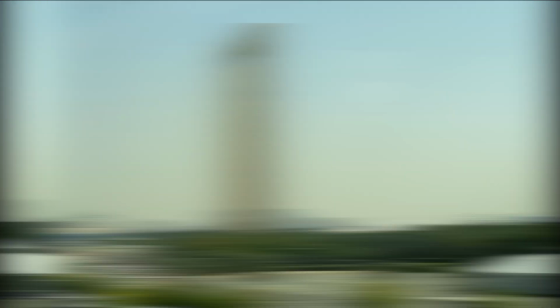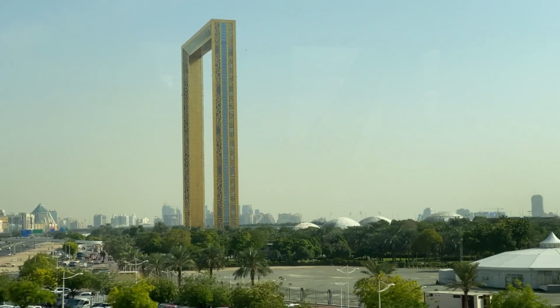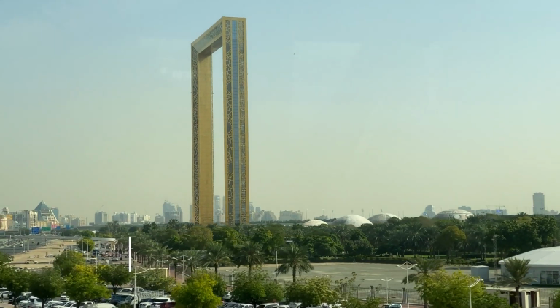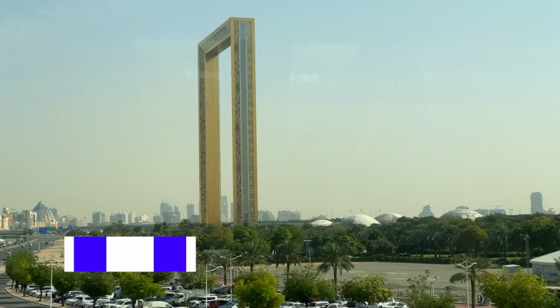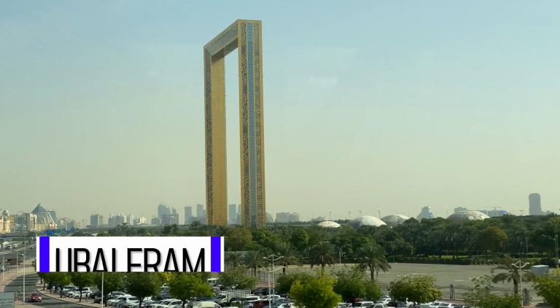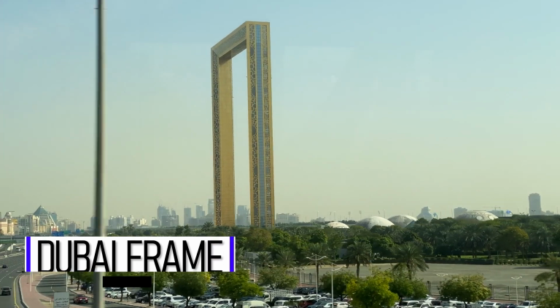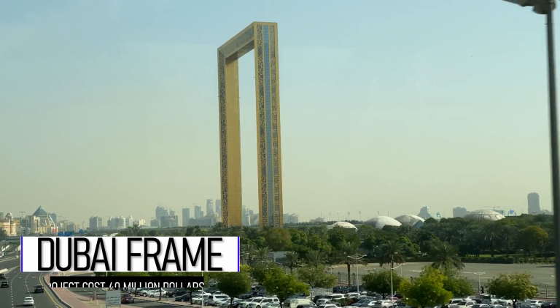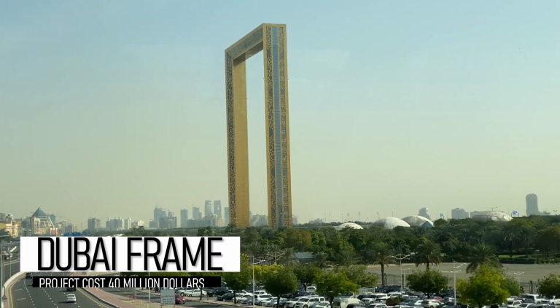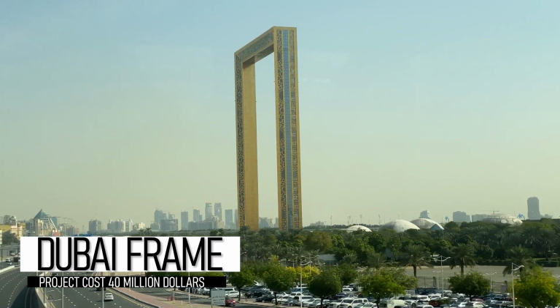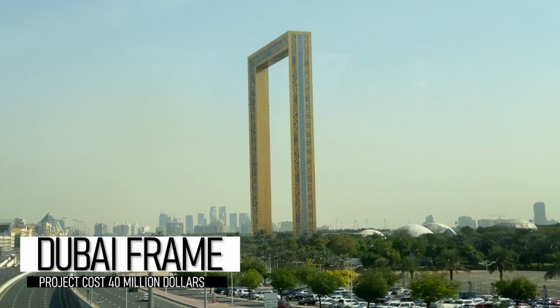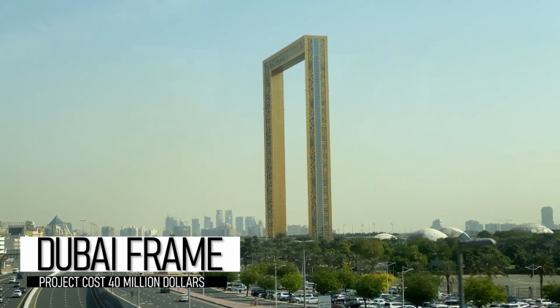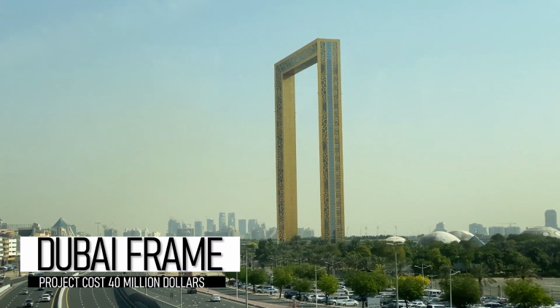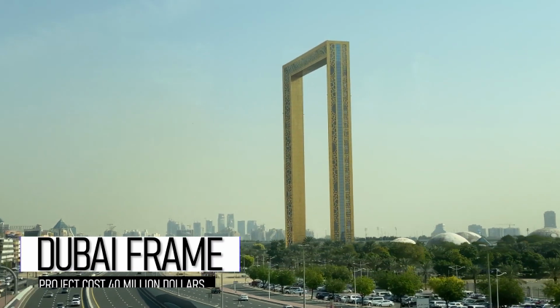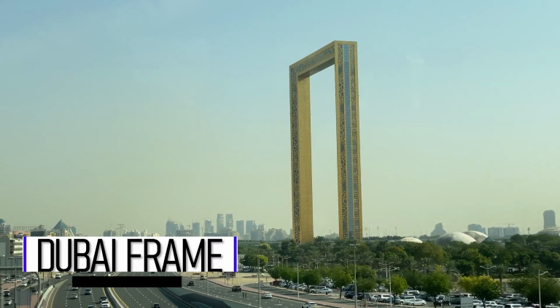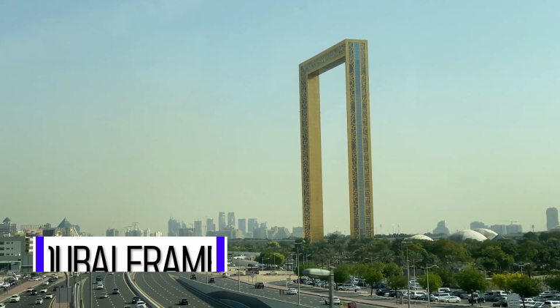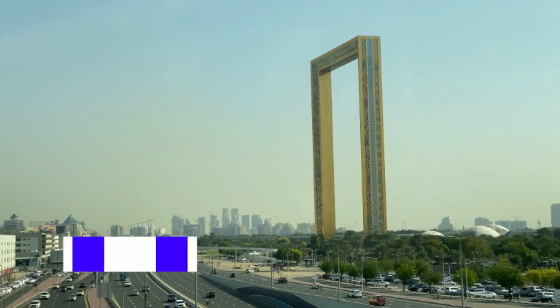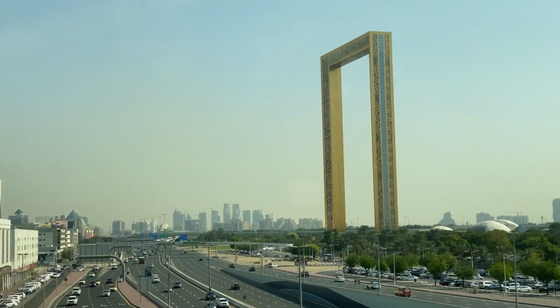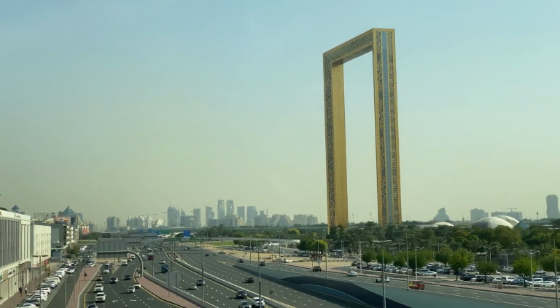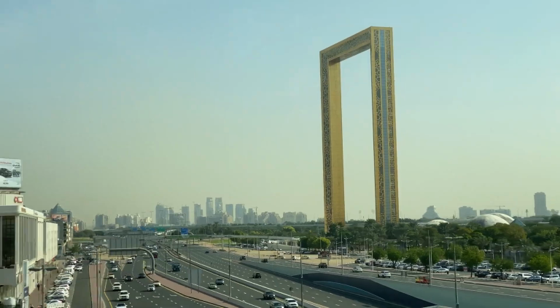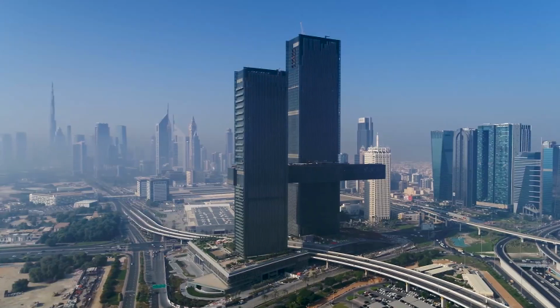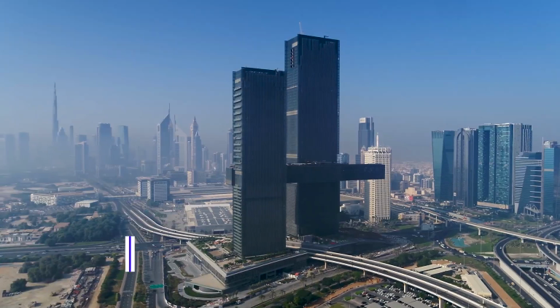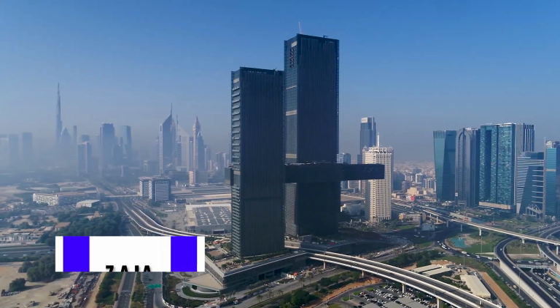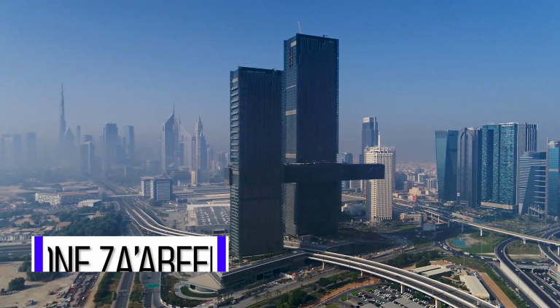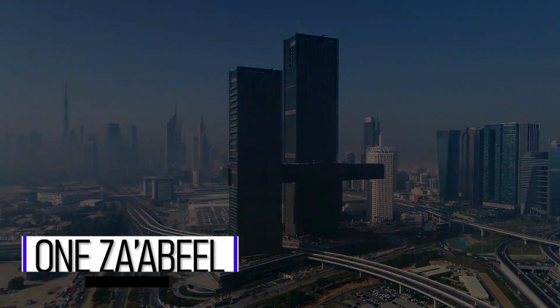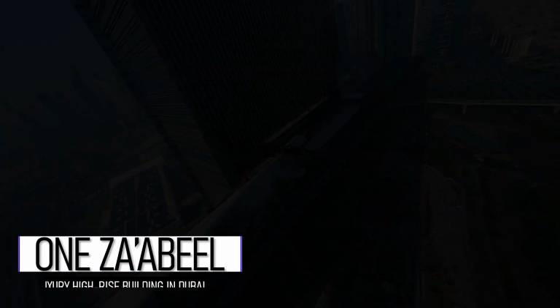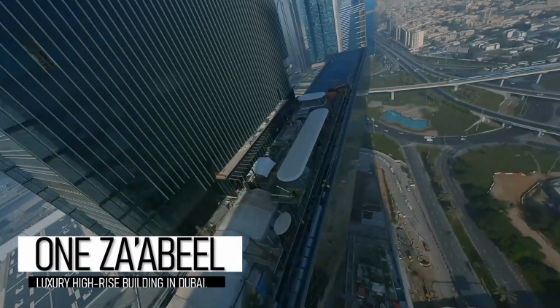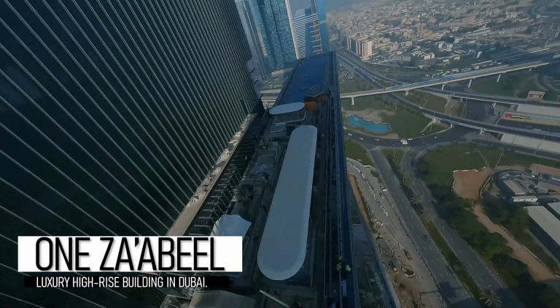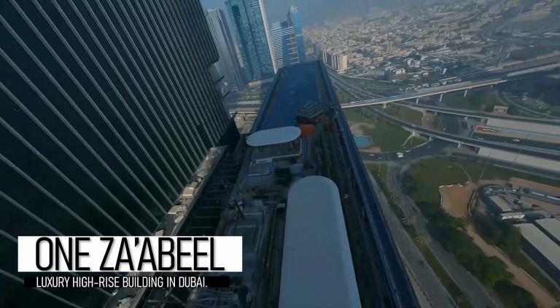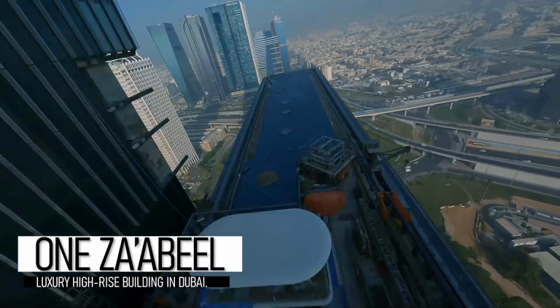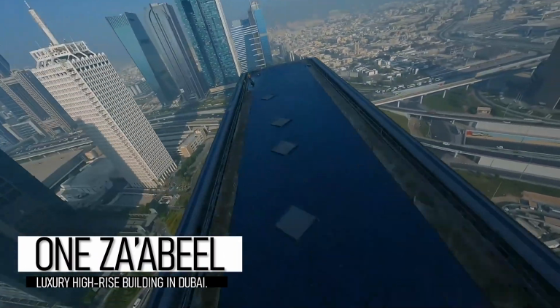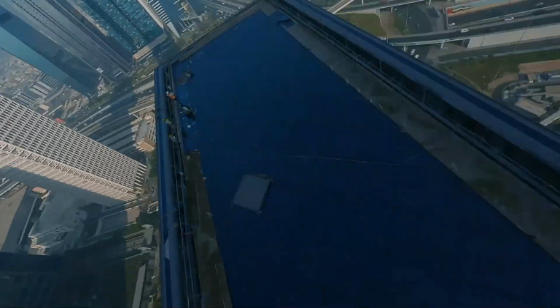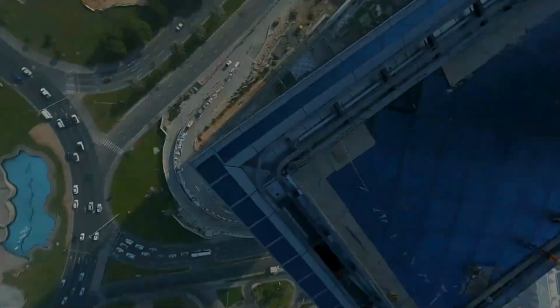On the other hand, as you probably know, Dubai loves and encourages creative yet functioning ideas. And designing skyscrapers is one of the most popular types of architecture in Dubai.